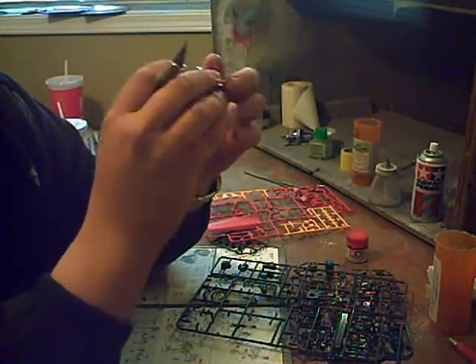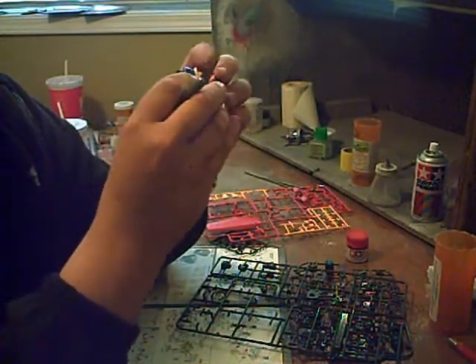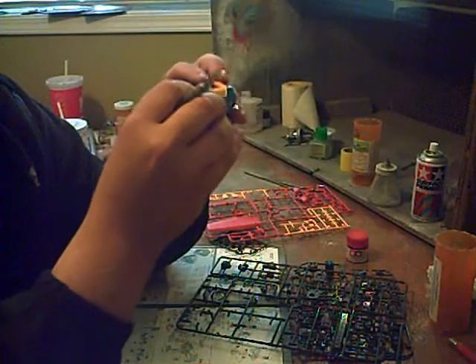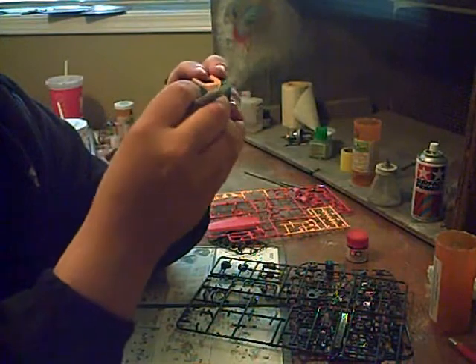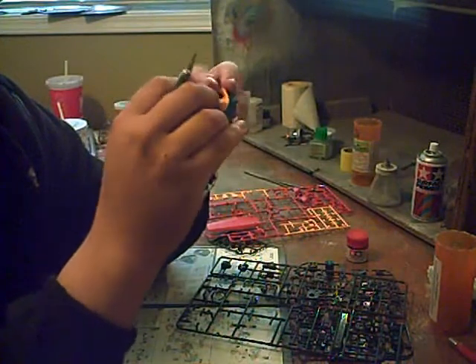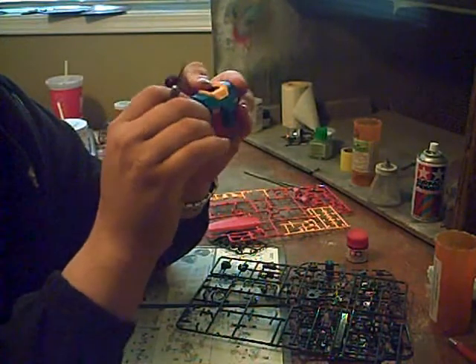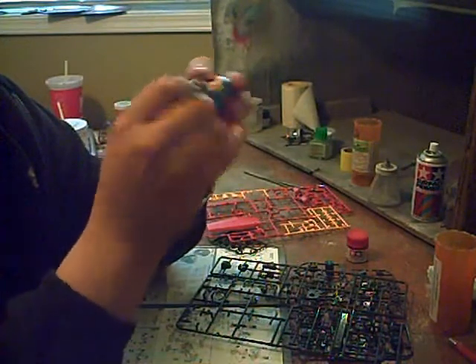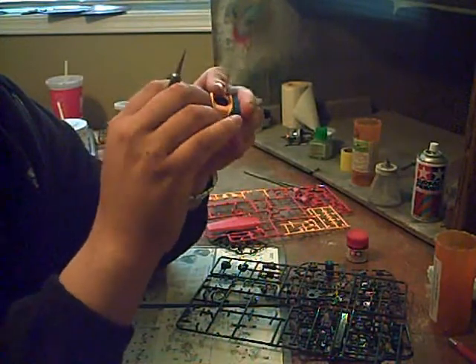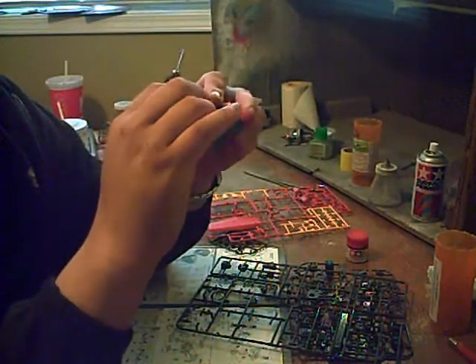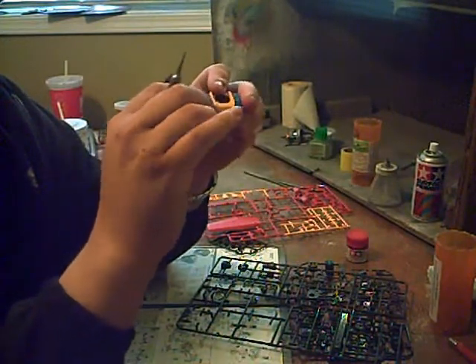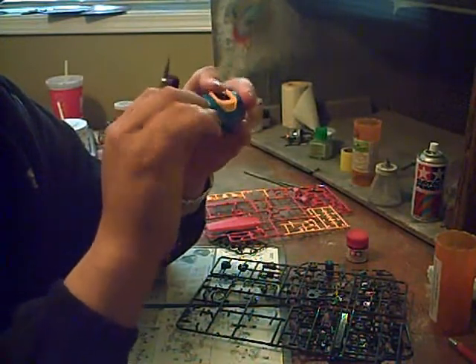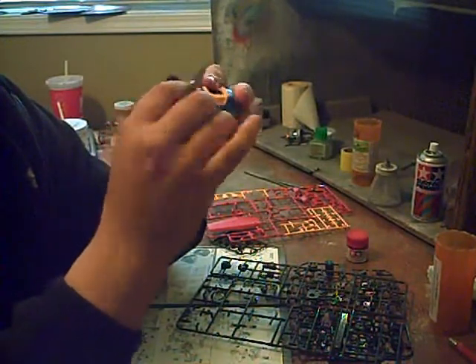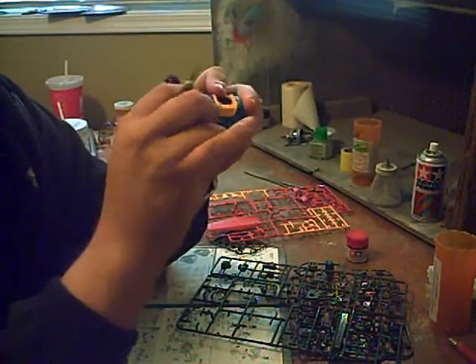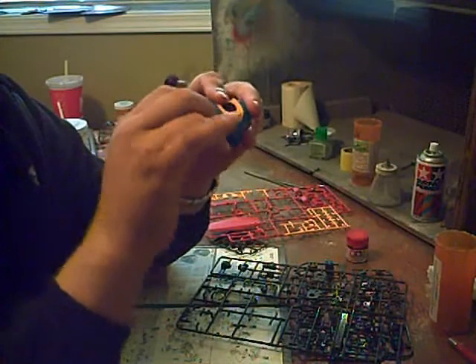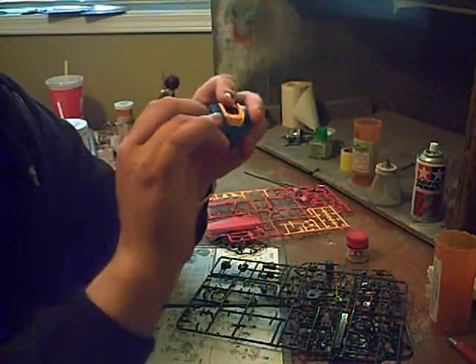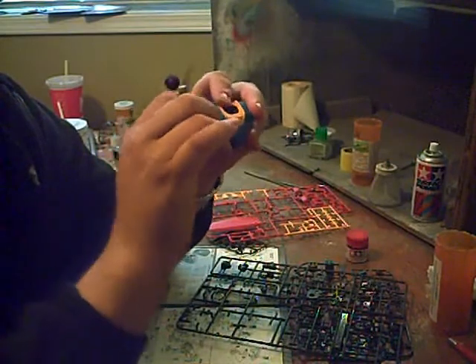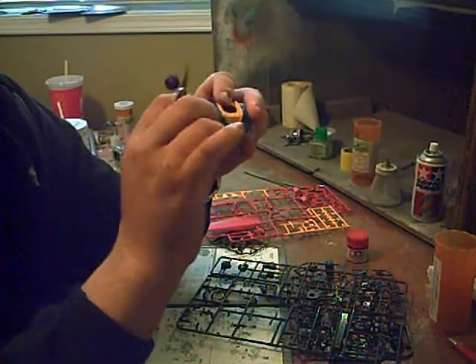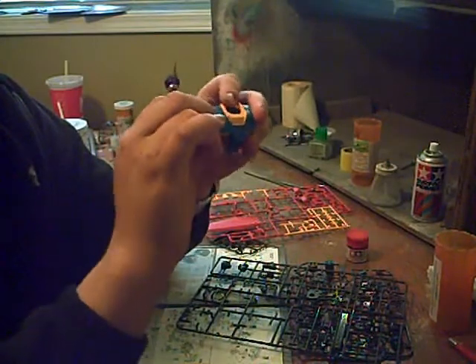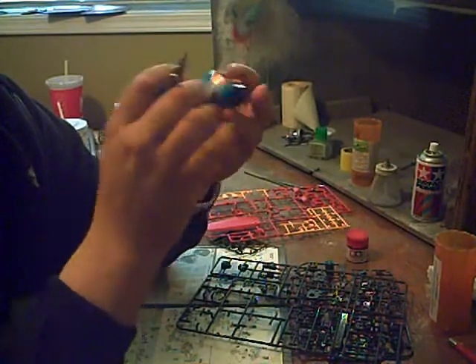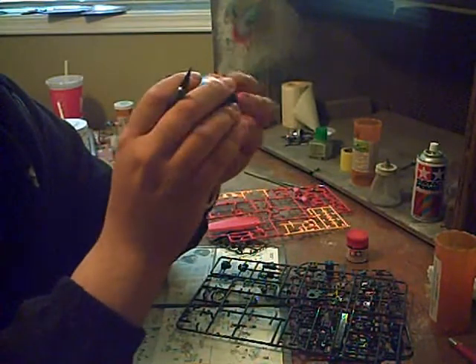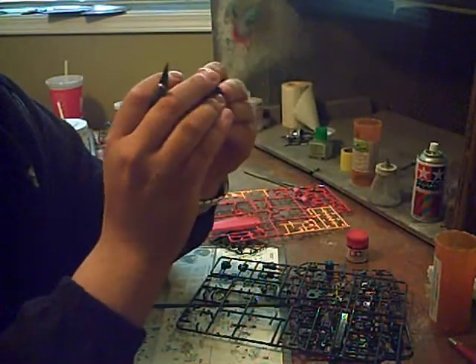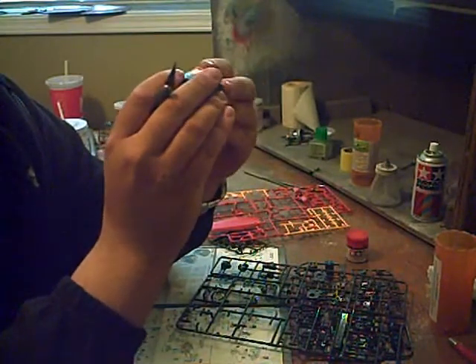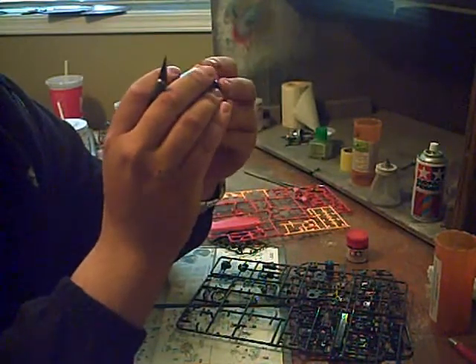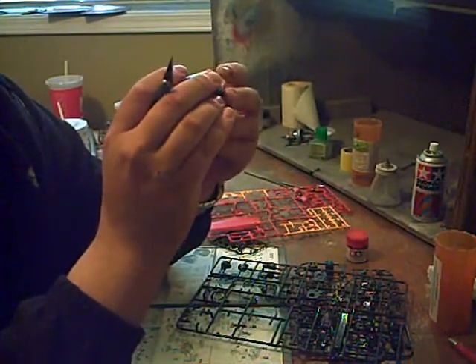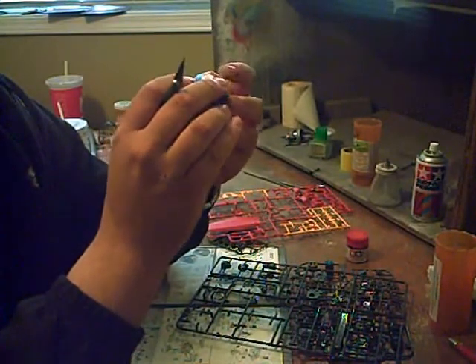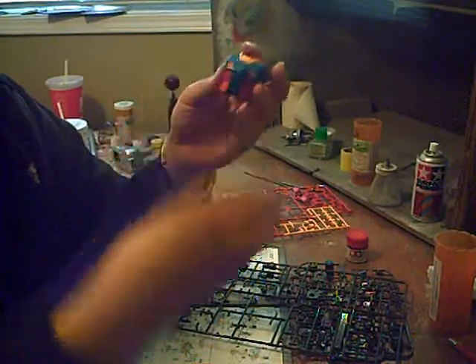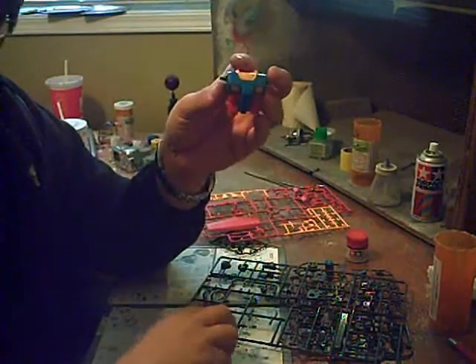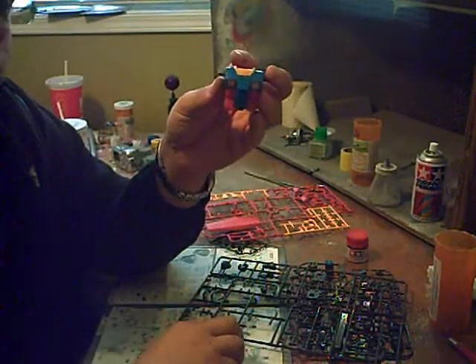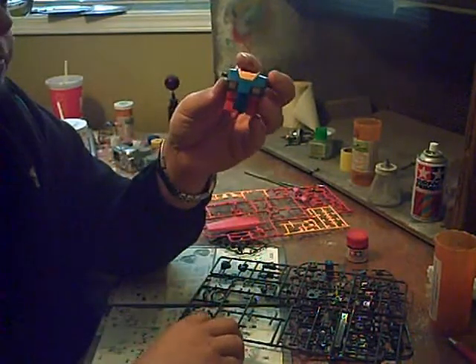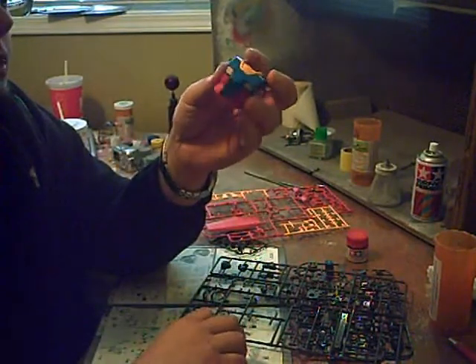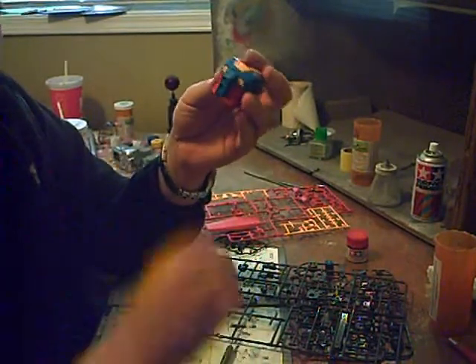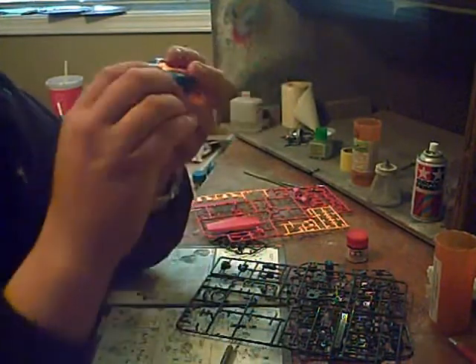Not much else to say — the shoulder pegs are very highly articulated, so the arms will be able to move very dynamically.